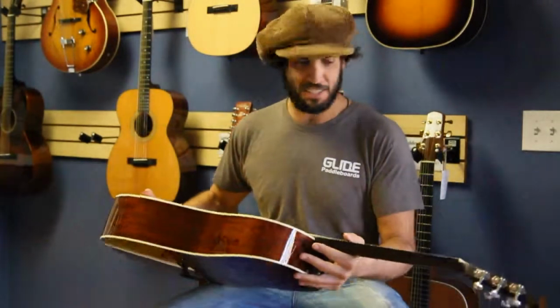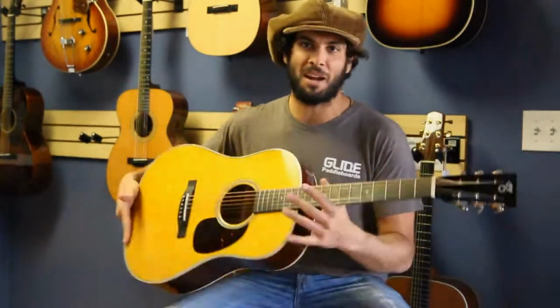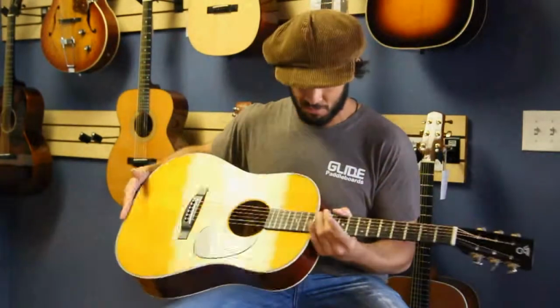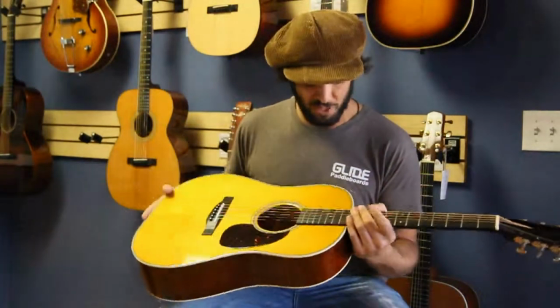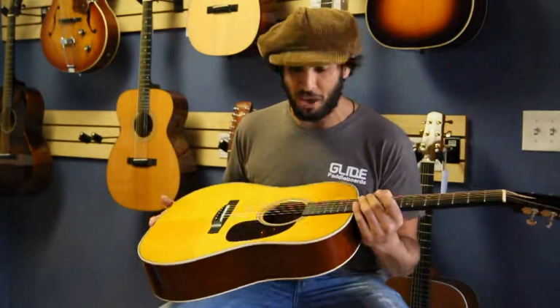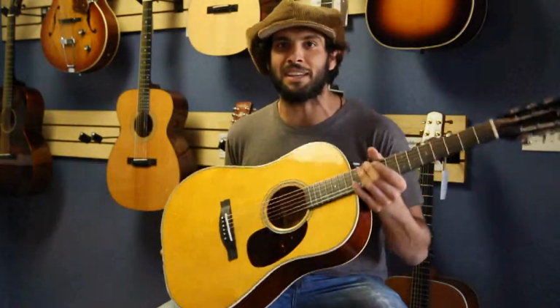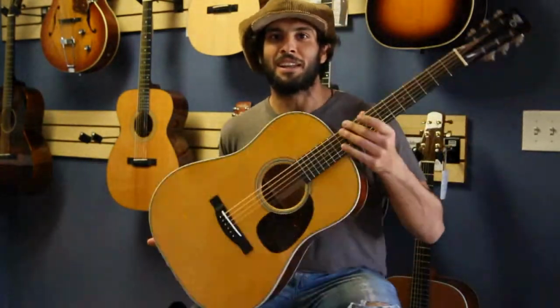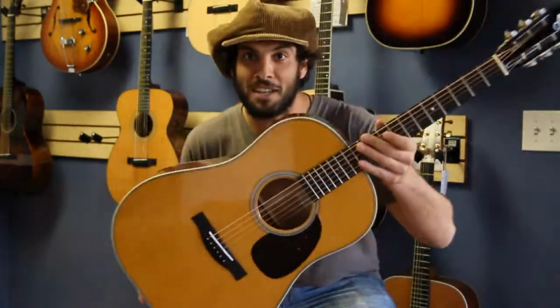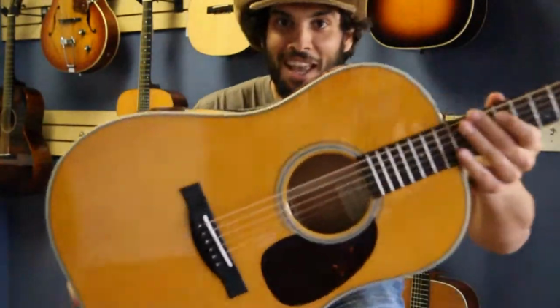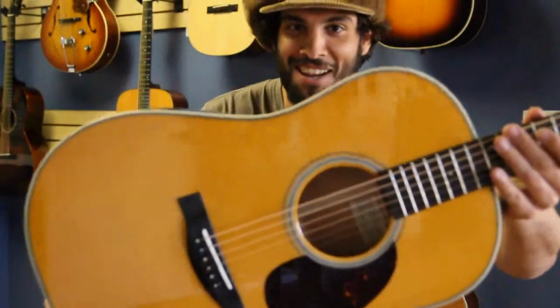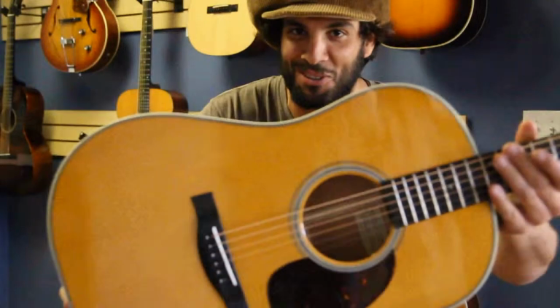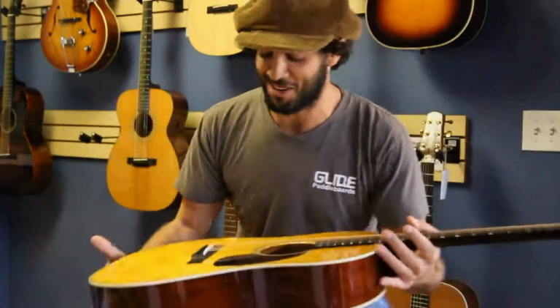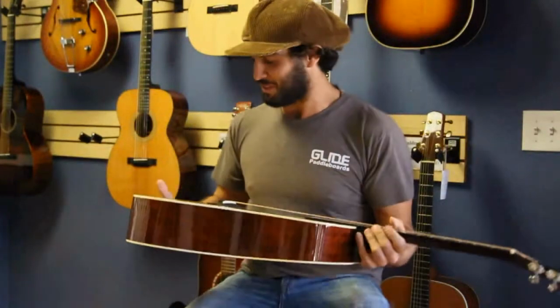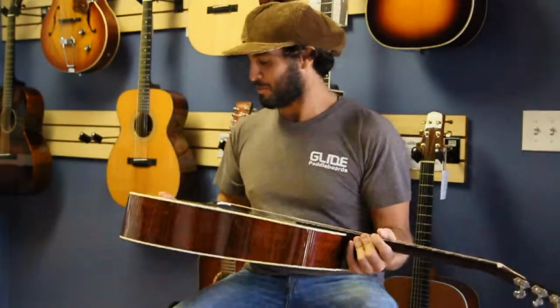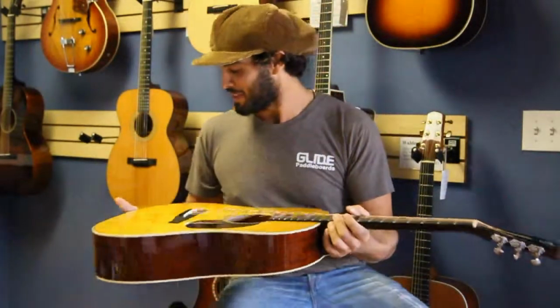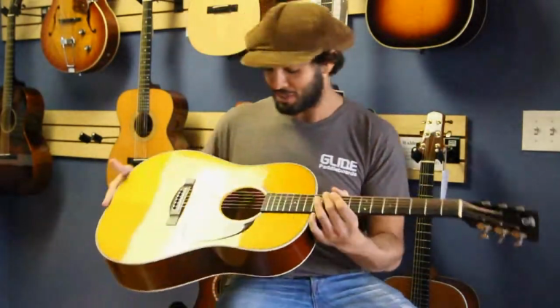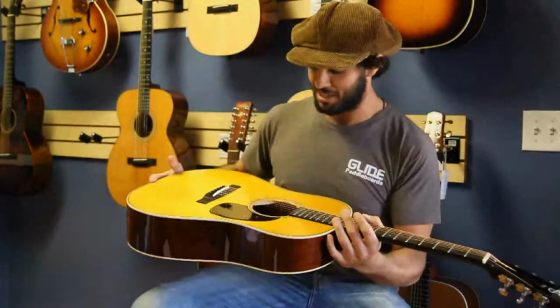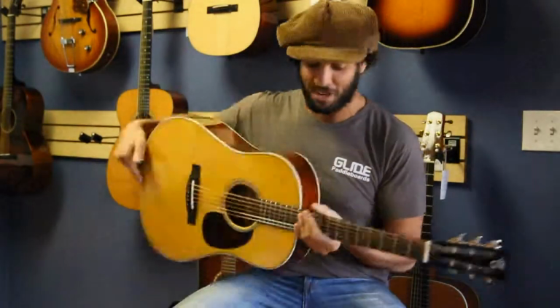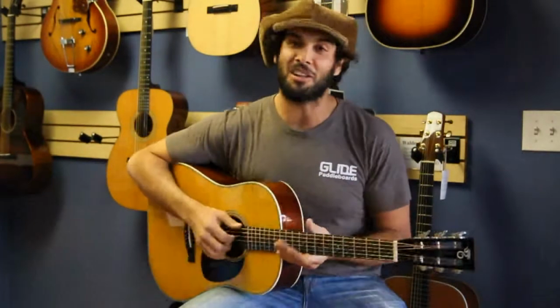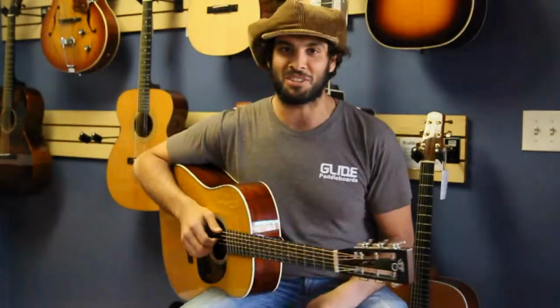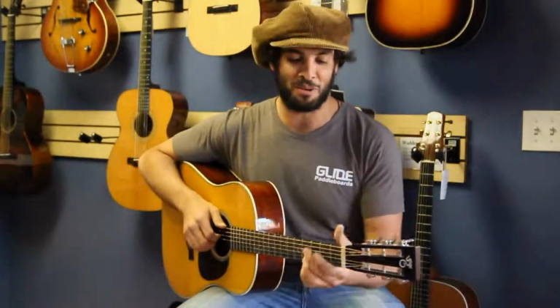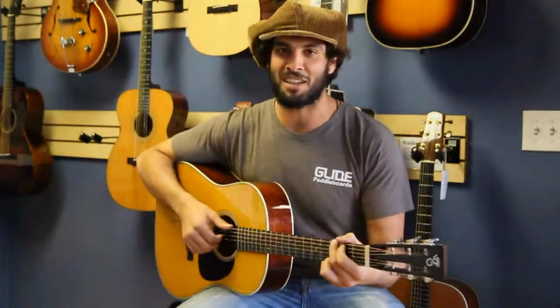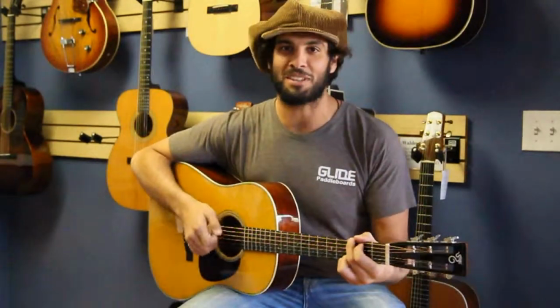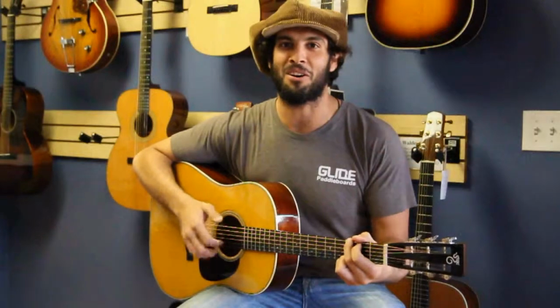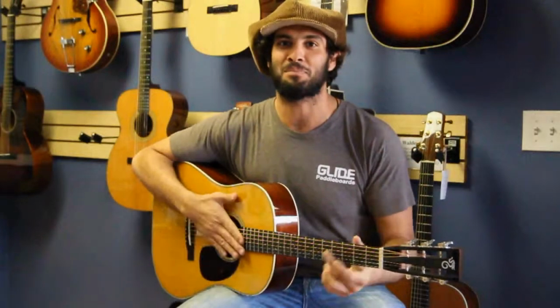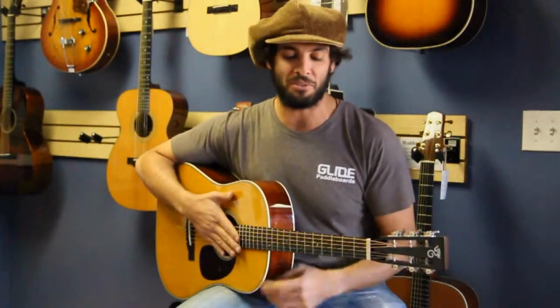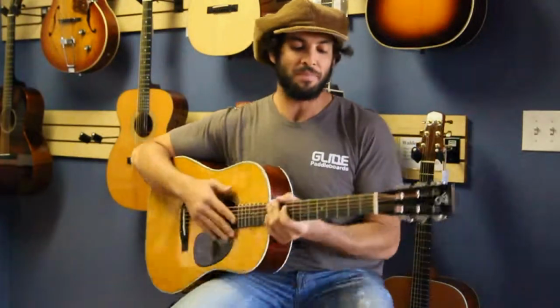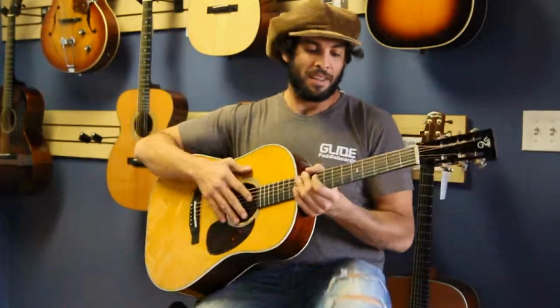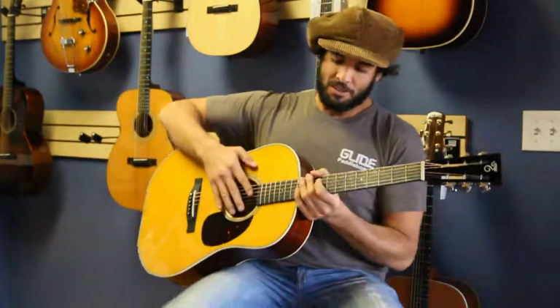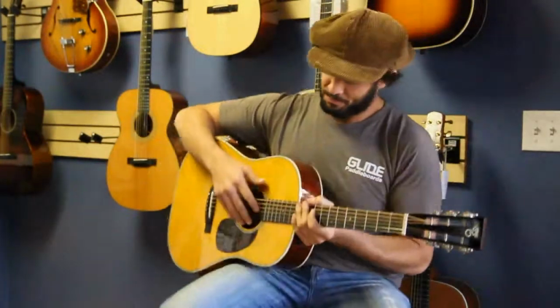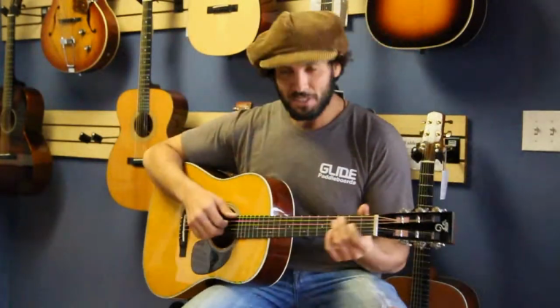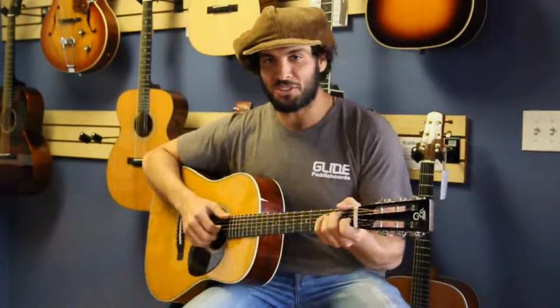And the really cool binding — you can get an up-close look here. I'm sure Steve will show you. Really, really neat looking binding. I love this guitar. I don't want to put it down. I want to take it home. But I can't afford it. So let's play a tune.